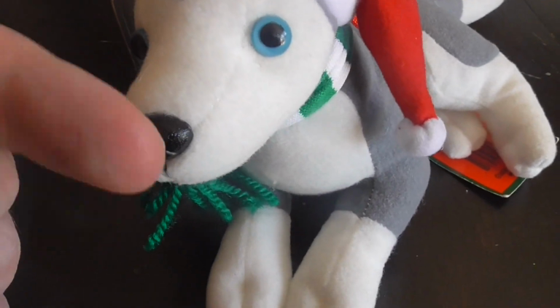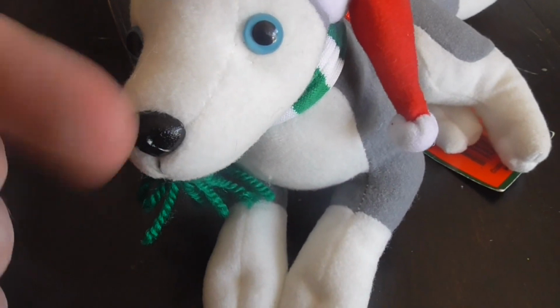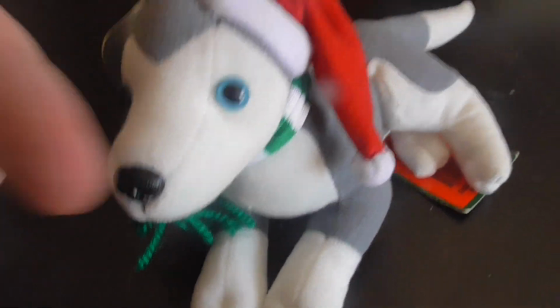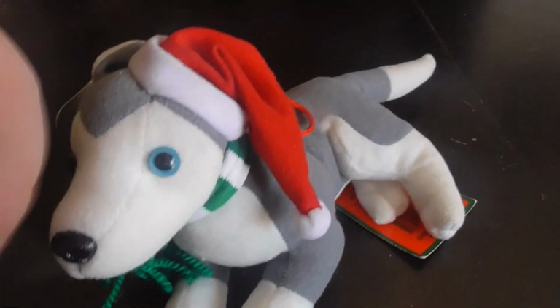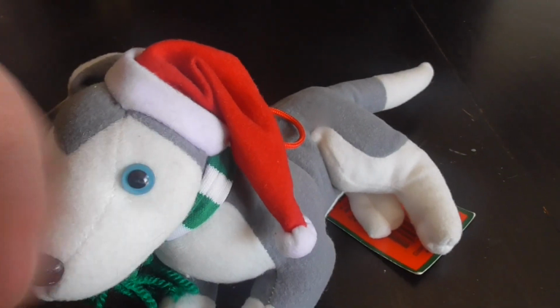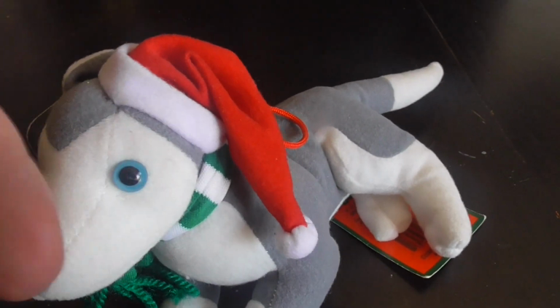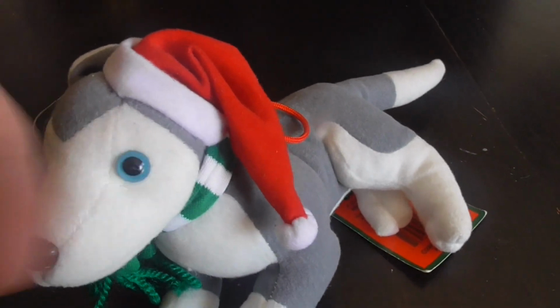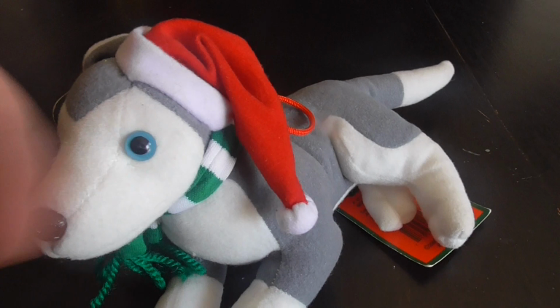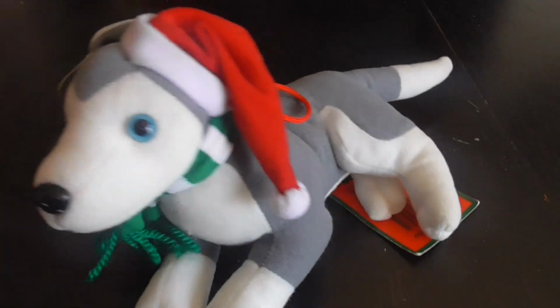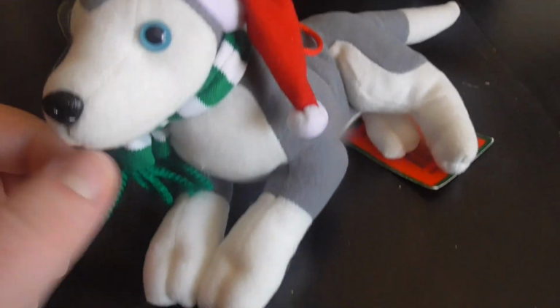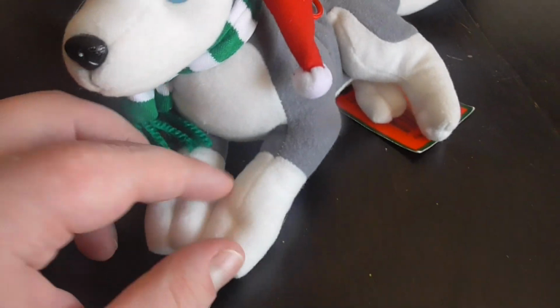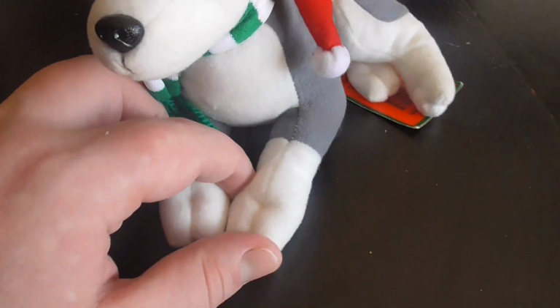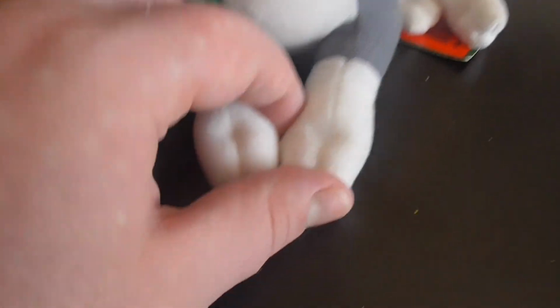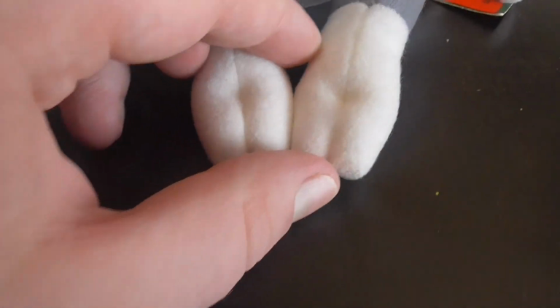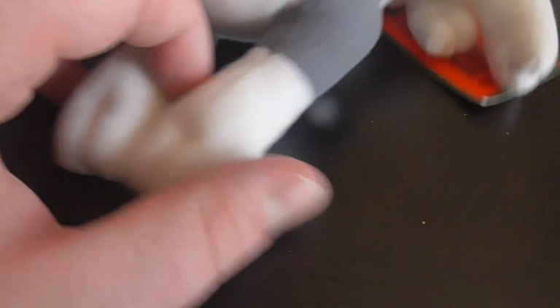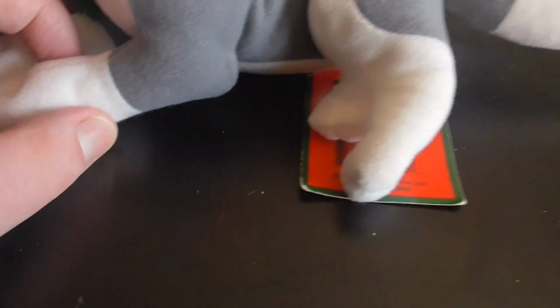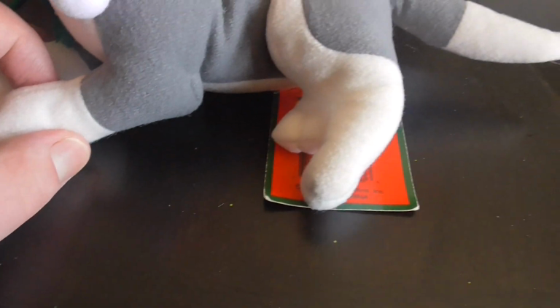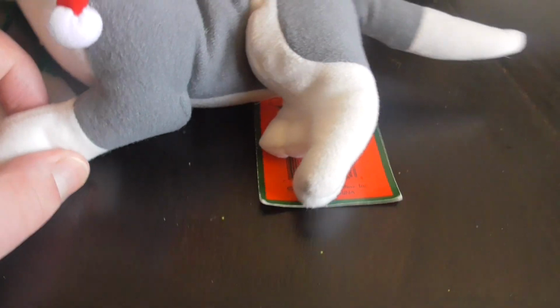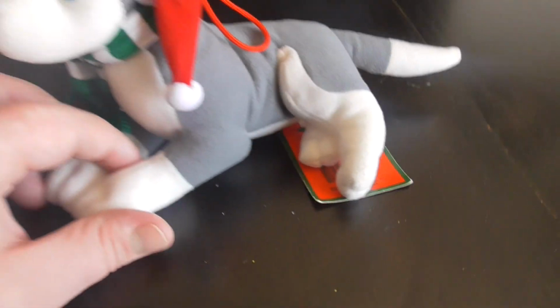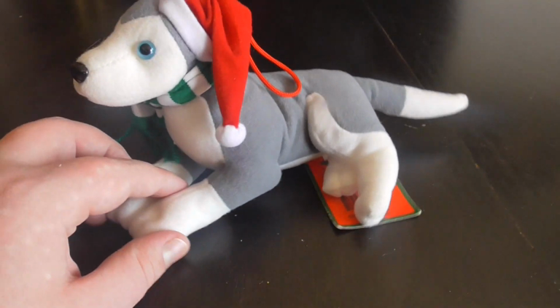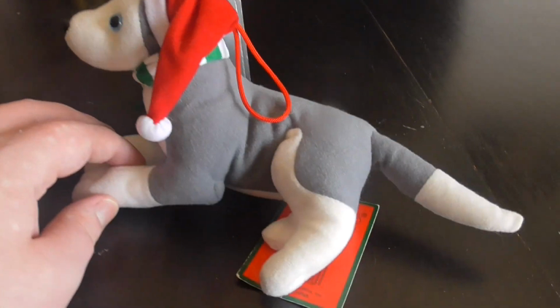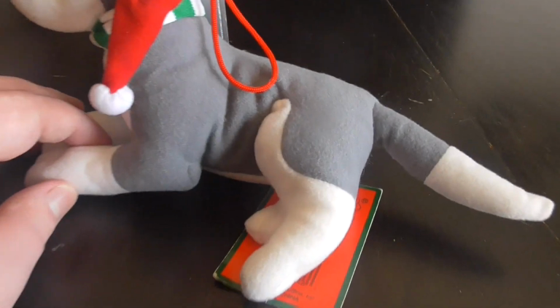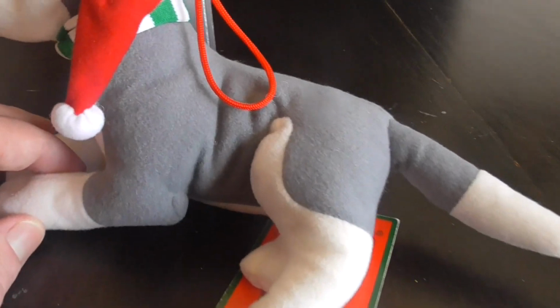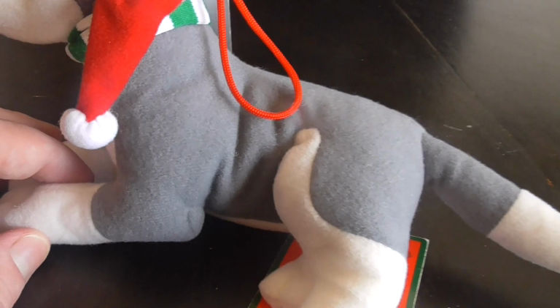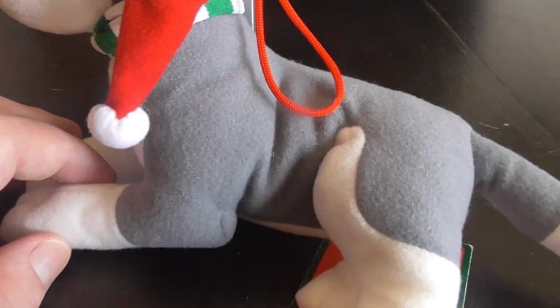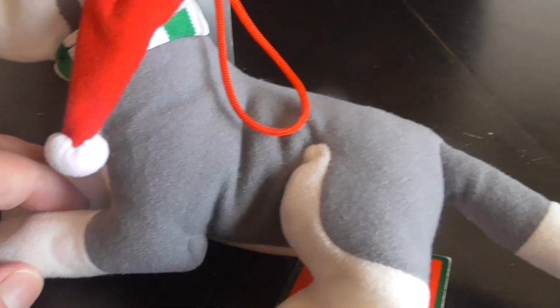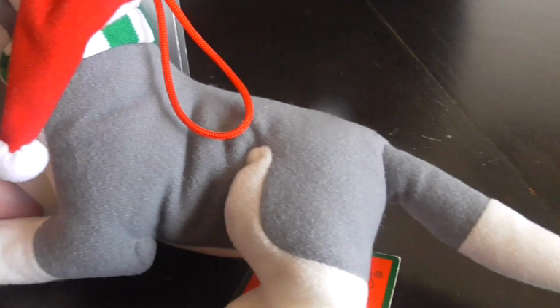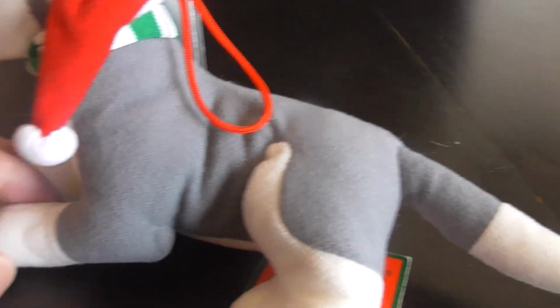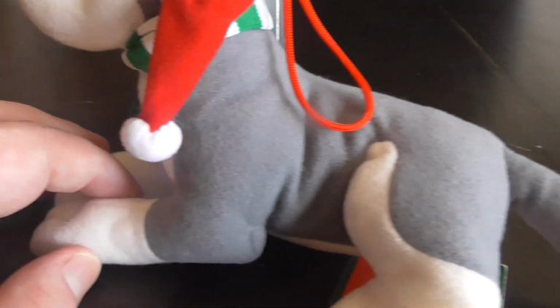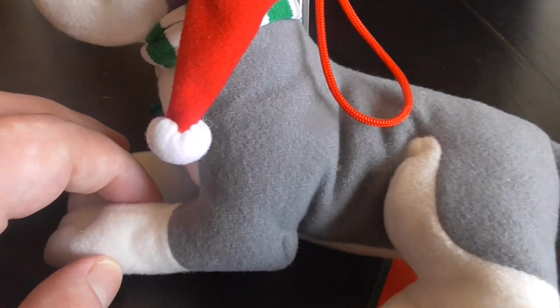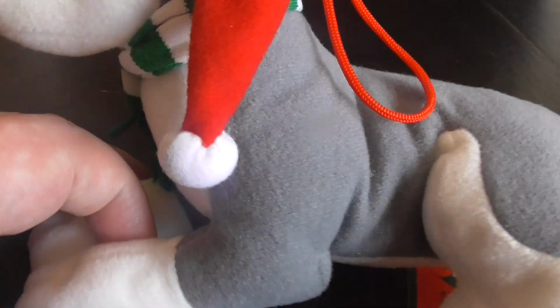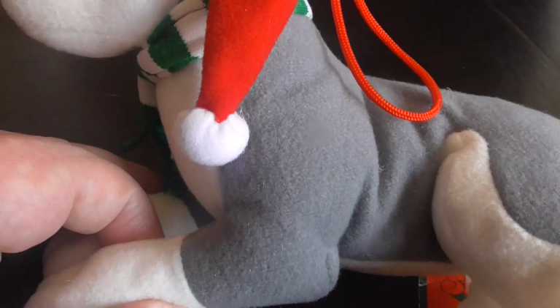There's the plaques, there's the plastic nails and the eyes, there's the paws. There's the gray fabric.